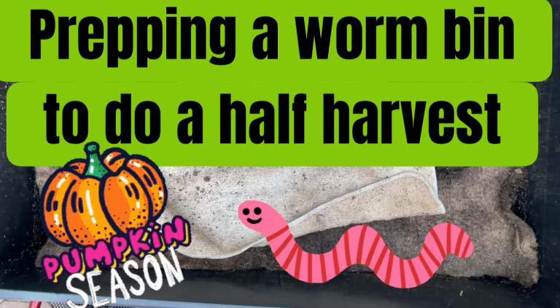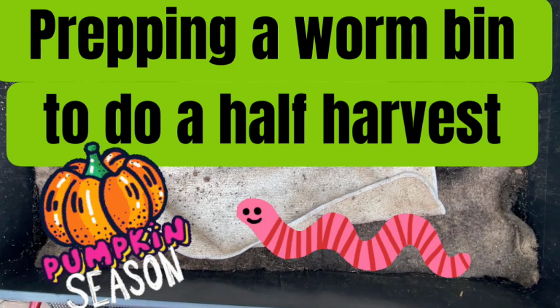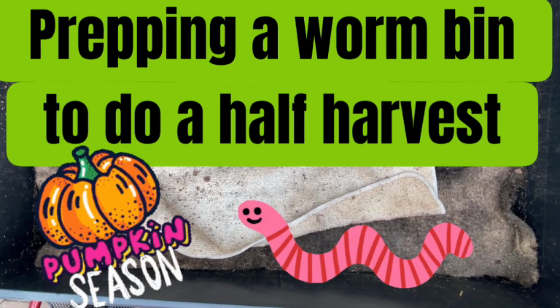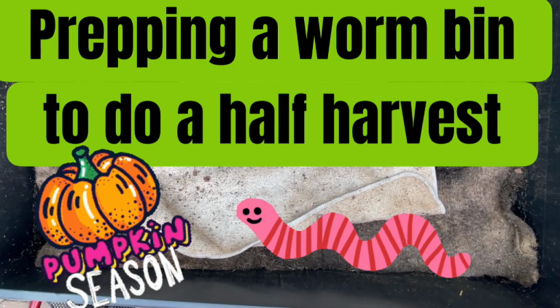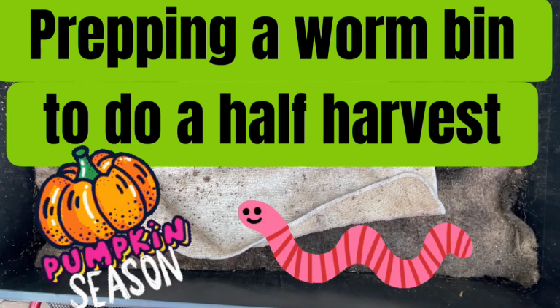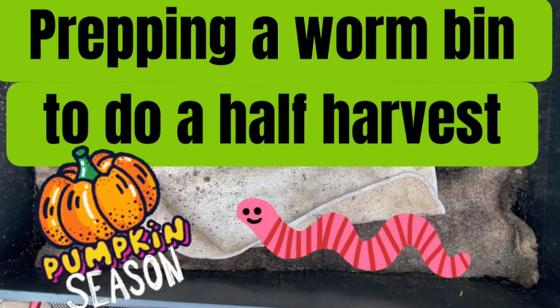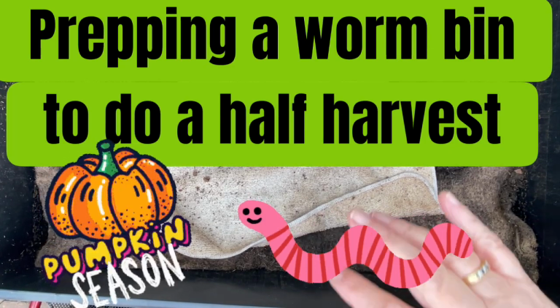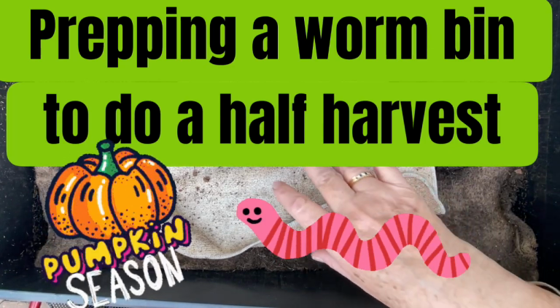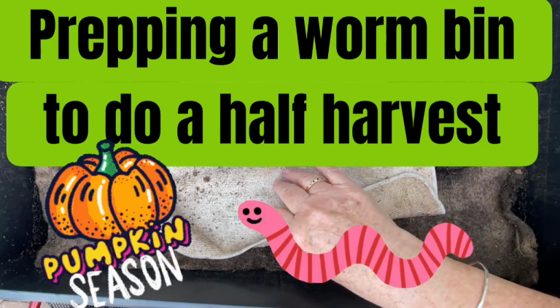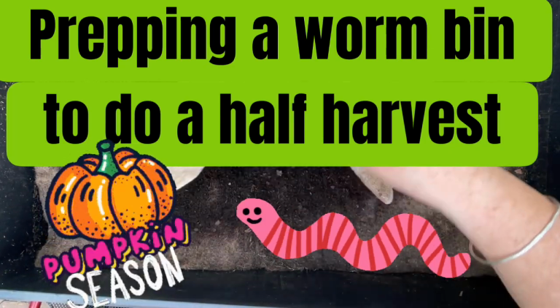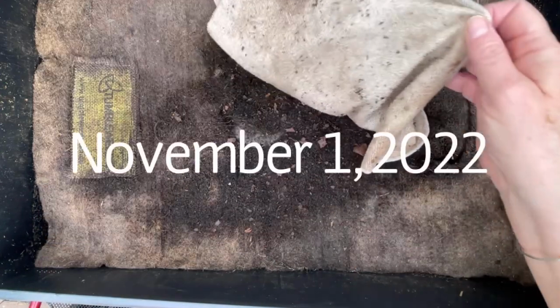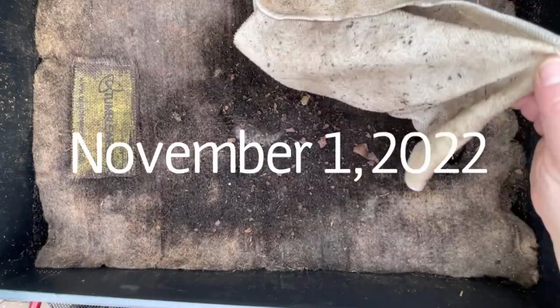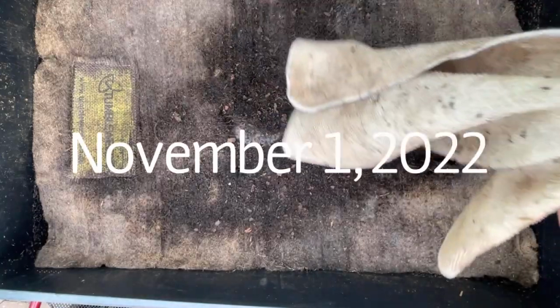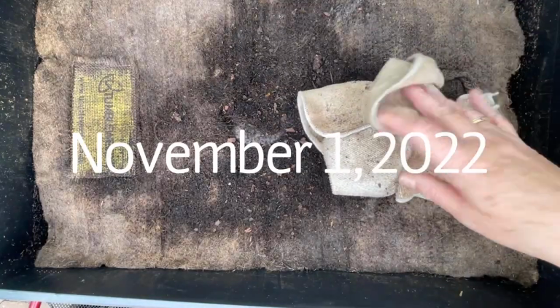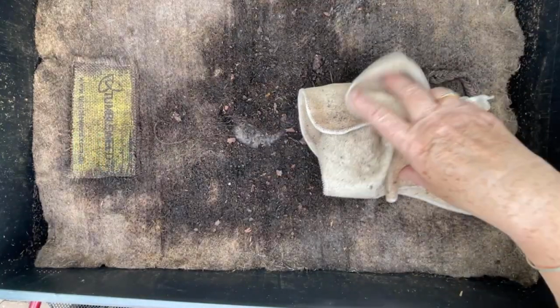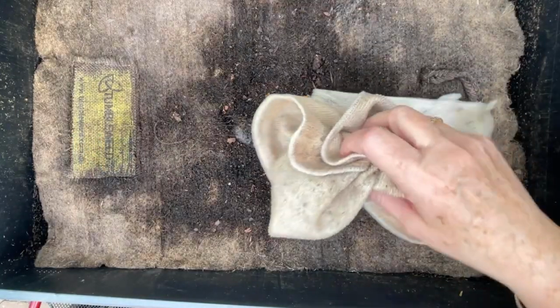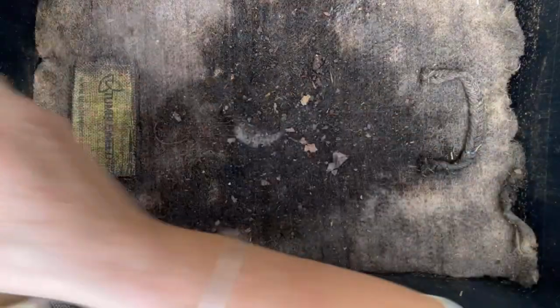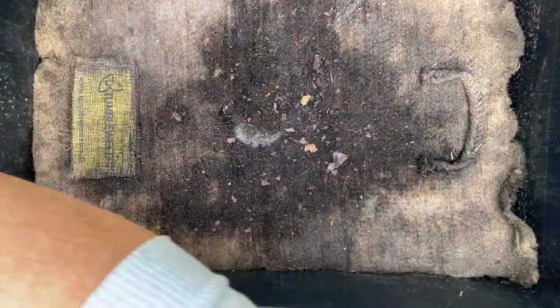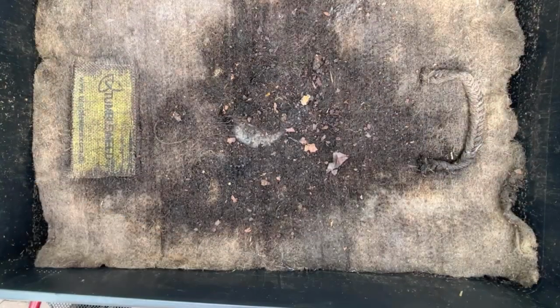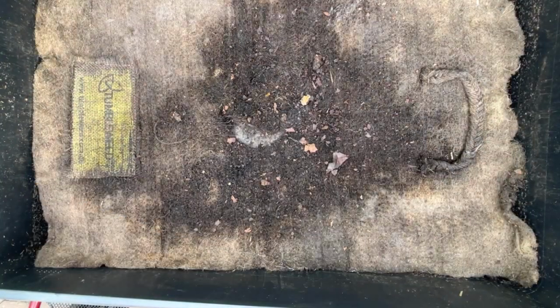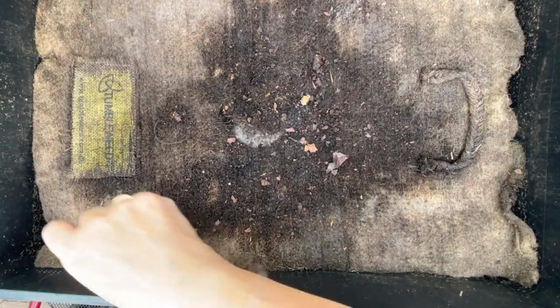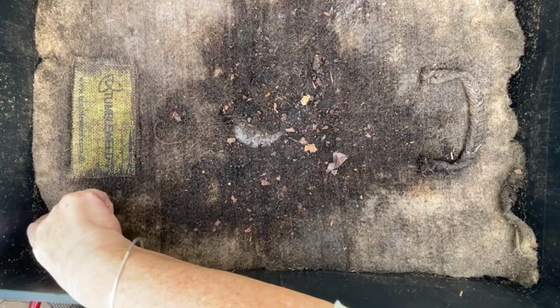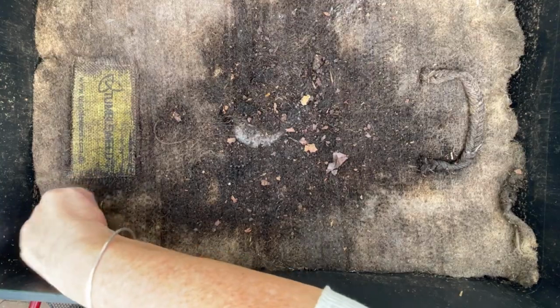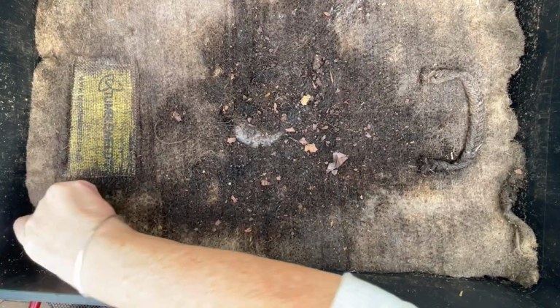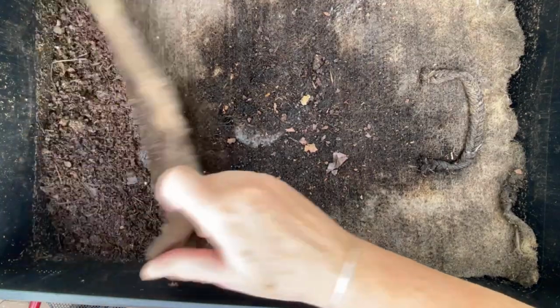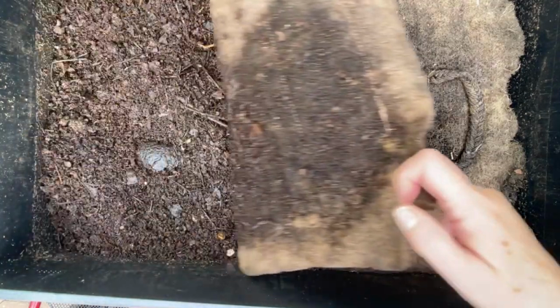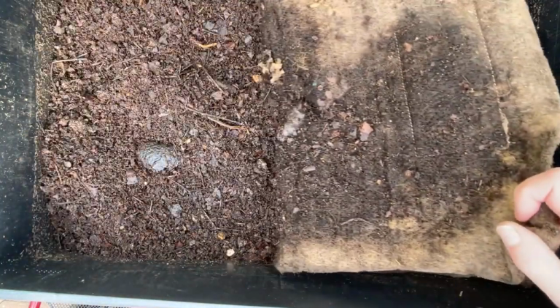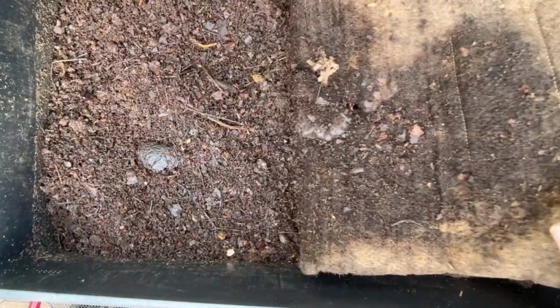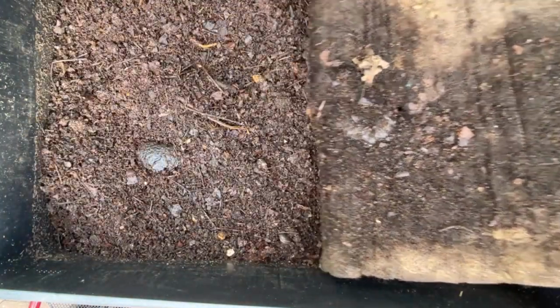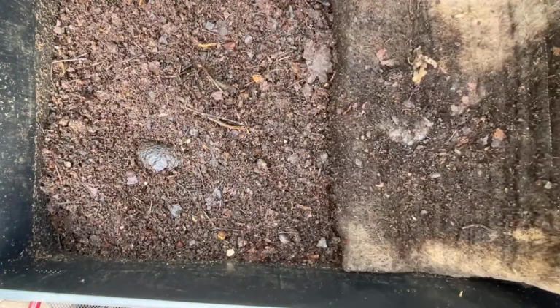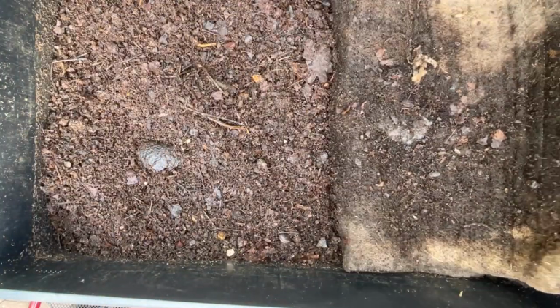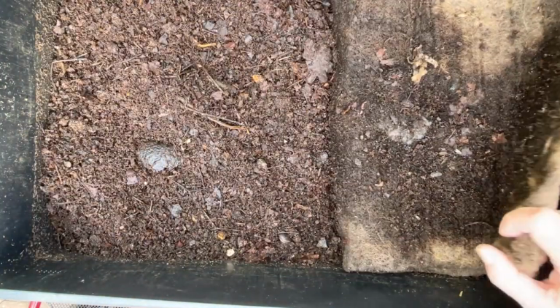Hello everyone, it's Sandra here and I'm out in my greenhouse. This is Bitsy and it's November 1st, so that means it's the start of pumpkin season for these worms. Let's see how they're doing.